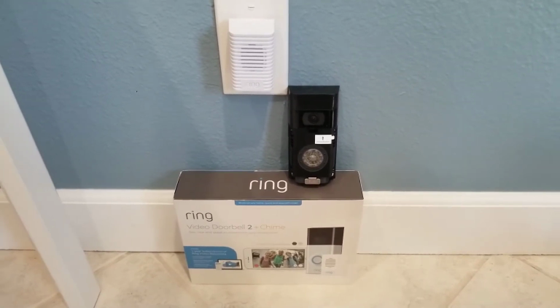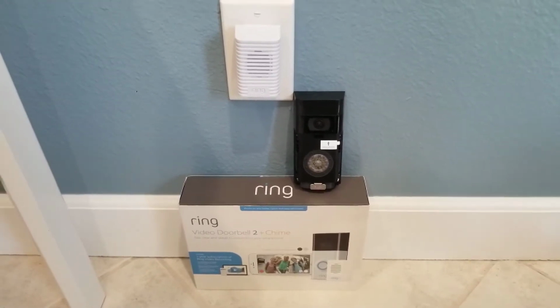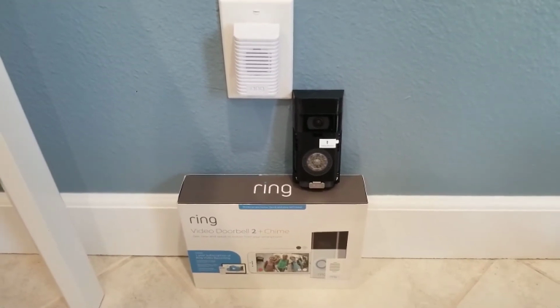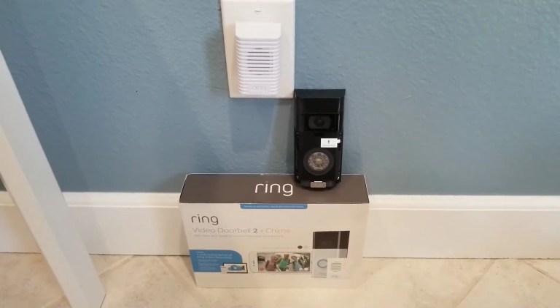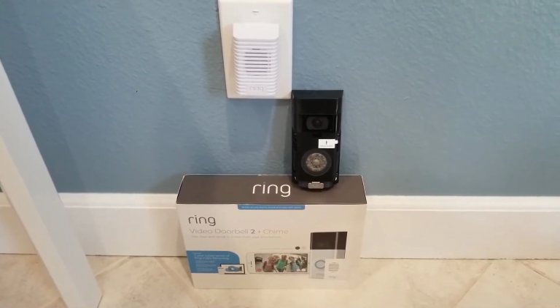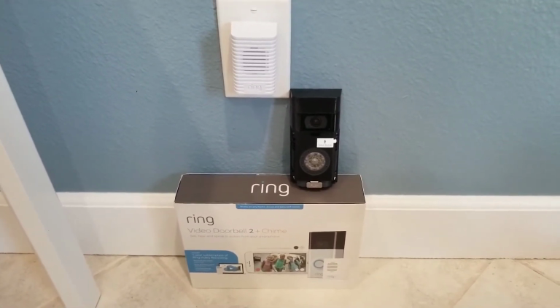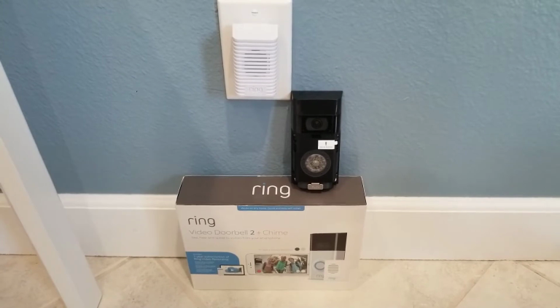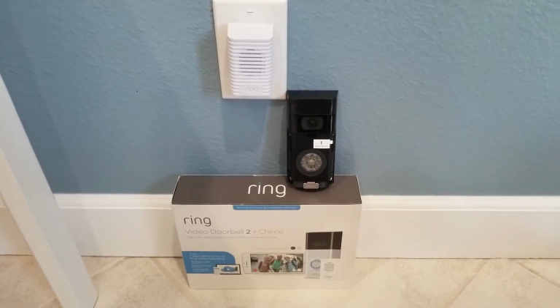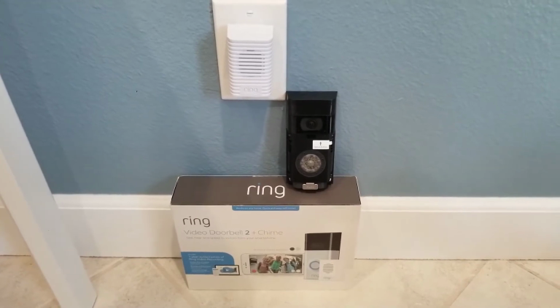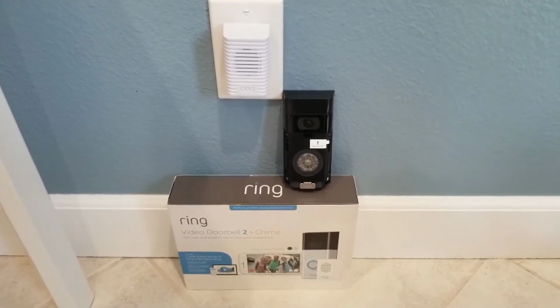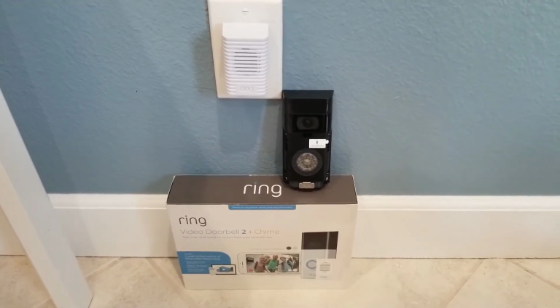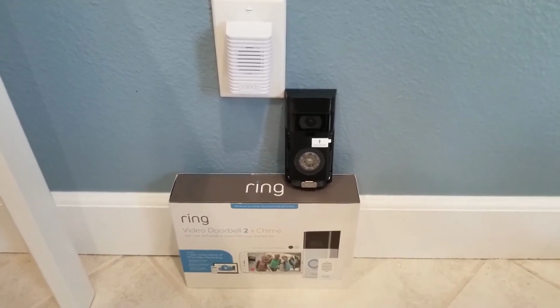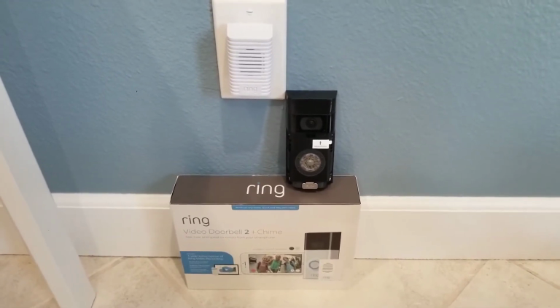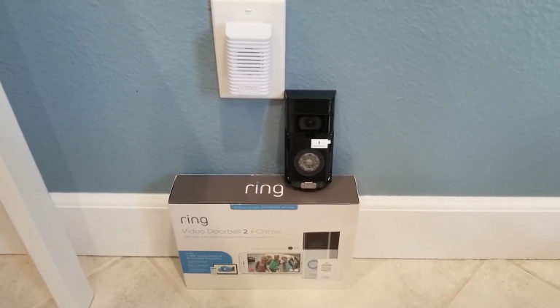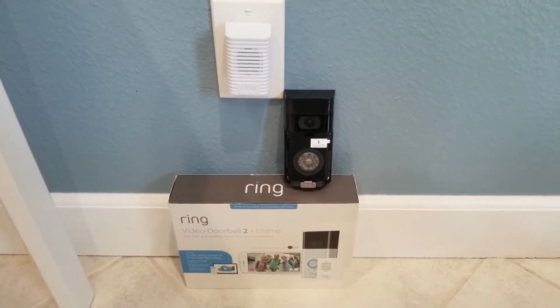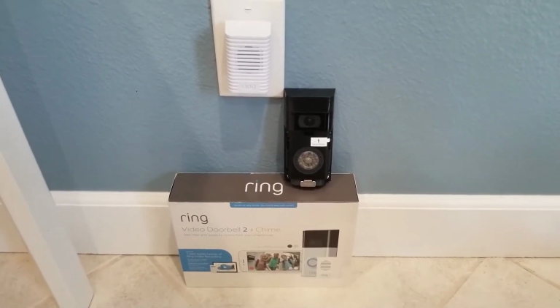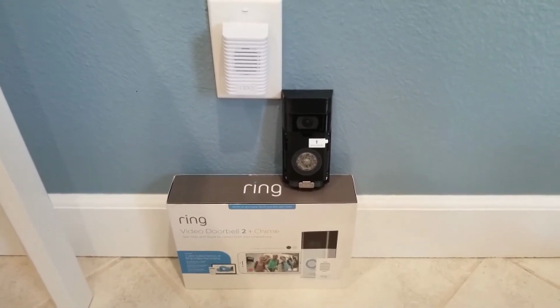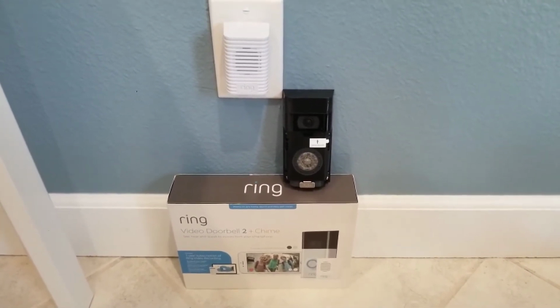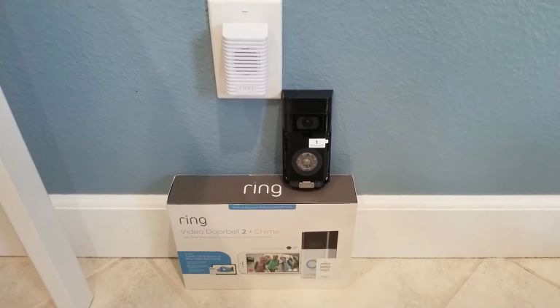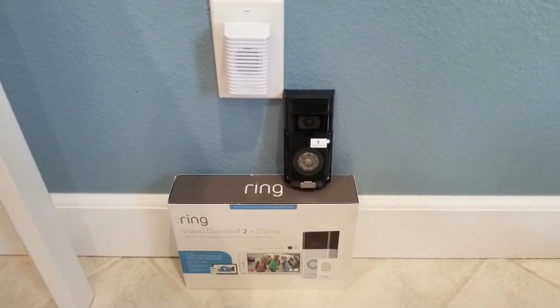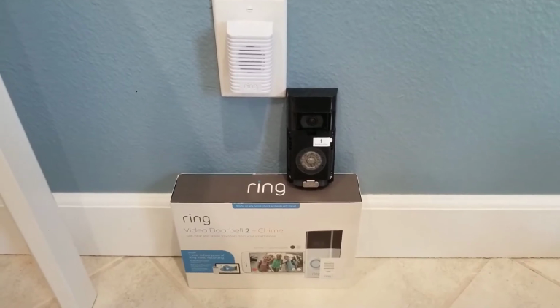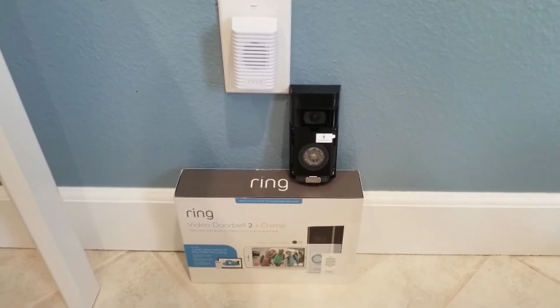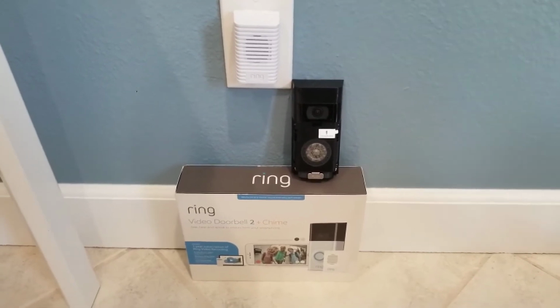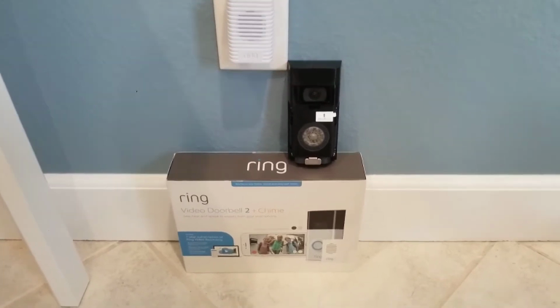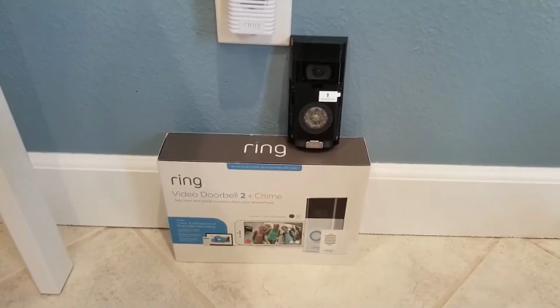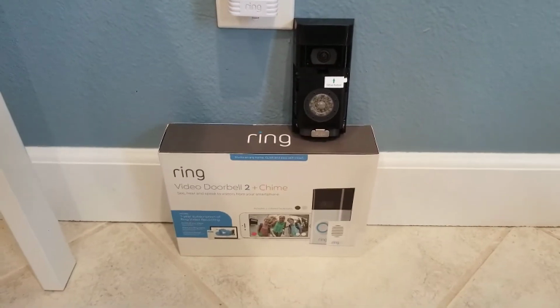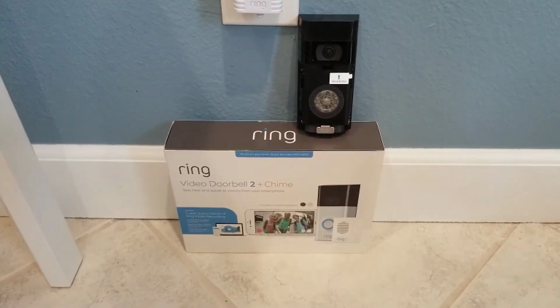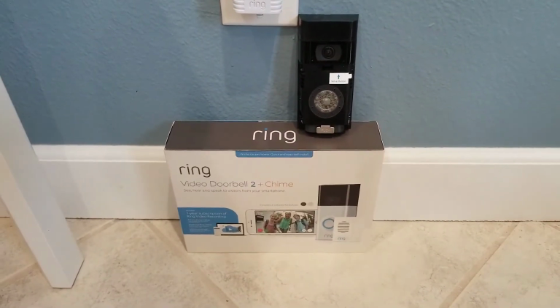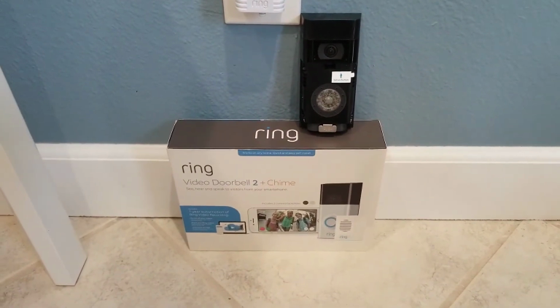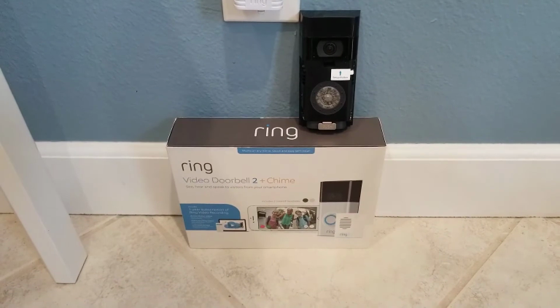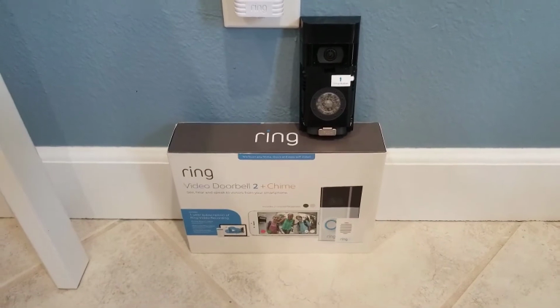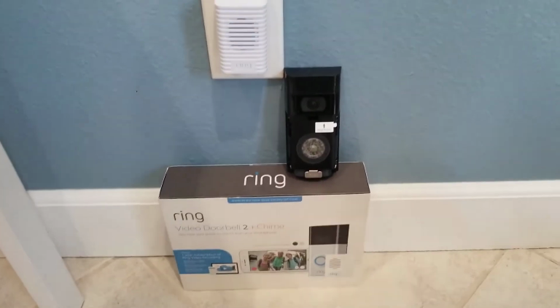So we looked into other doorbells and we got one that we like — we've had it for about a month. We're still testing it and we might do a future video on that. So we're working here on the Ring Video Doorbell number two with the chime.